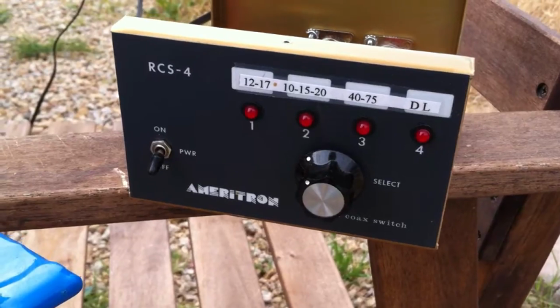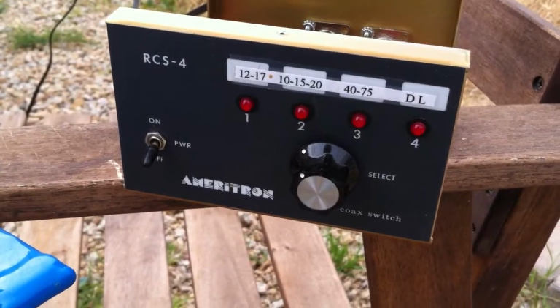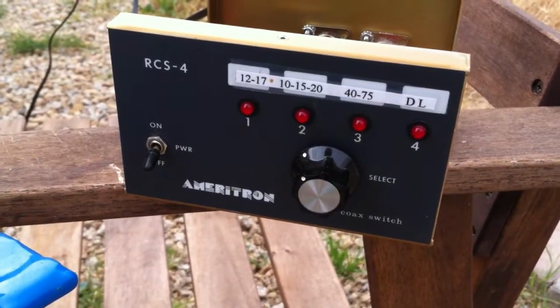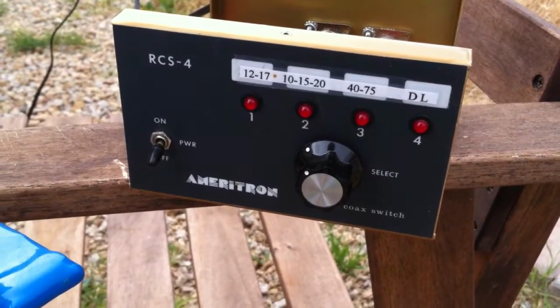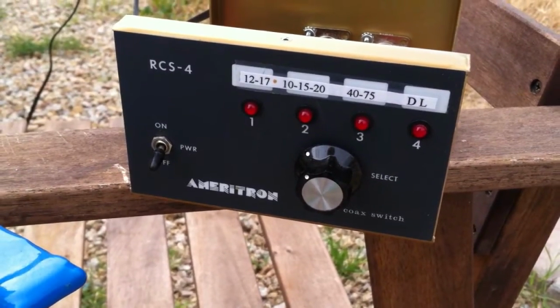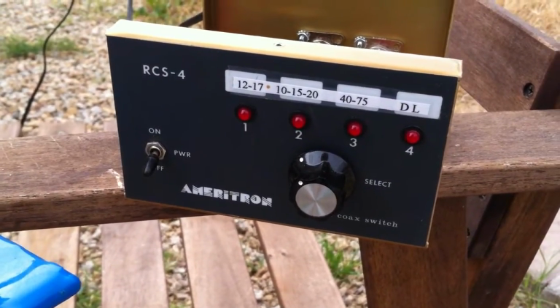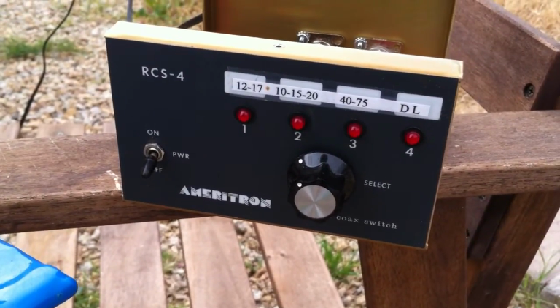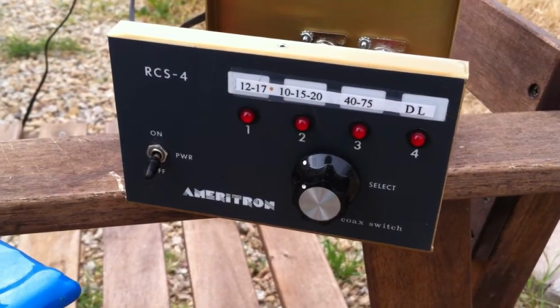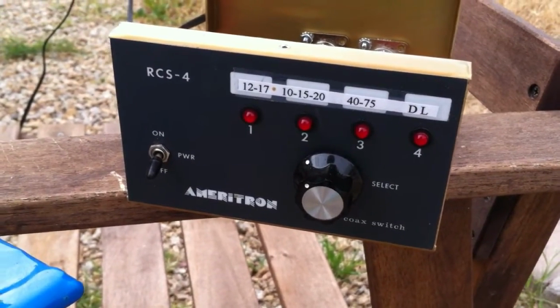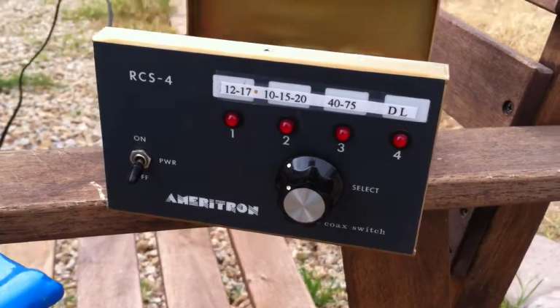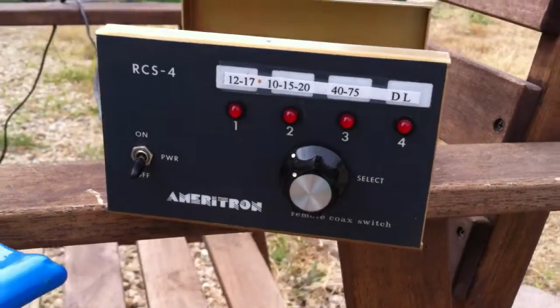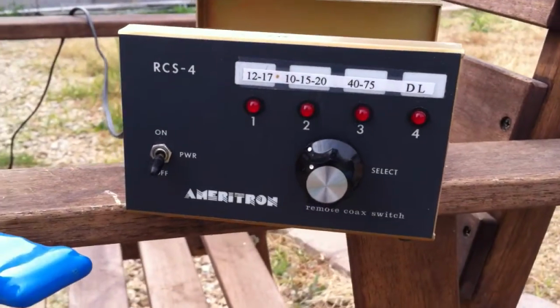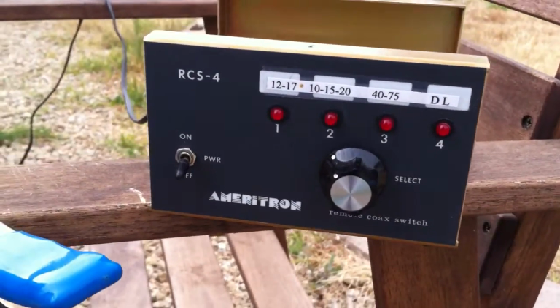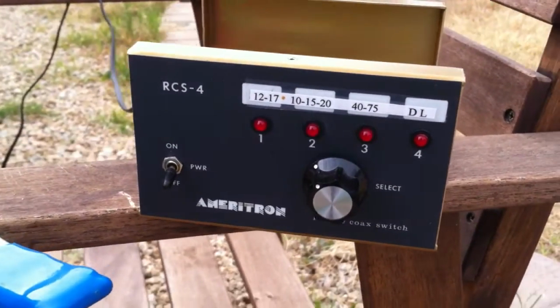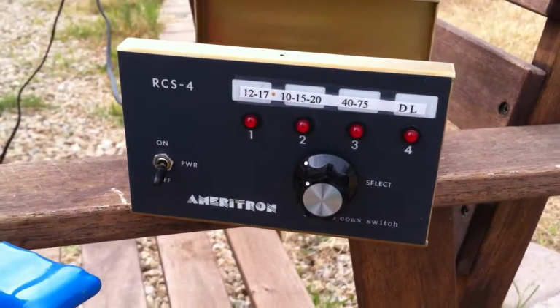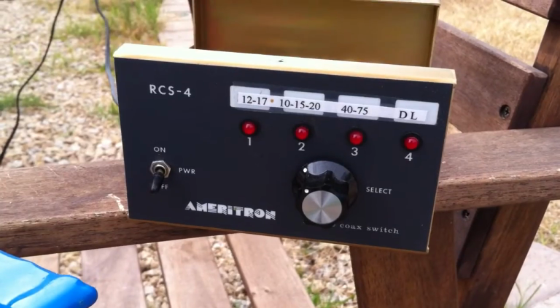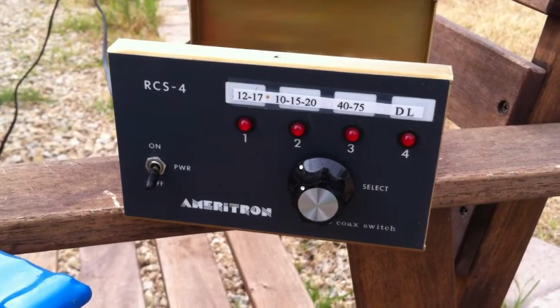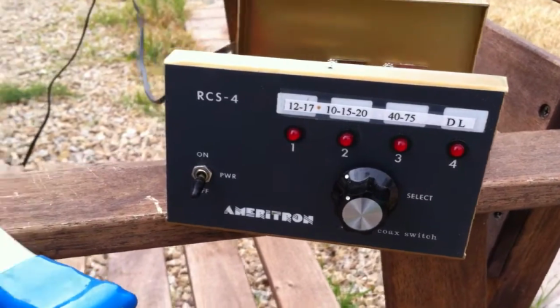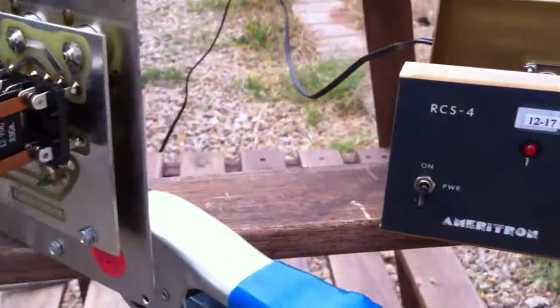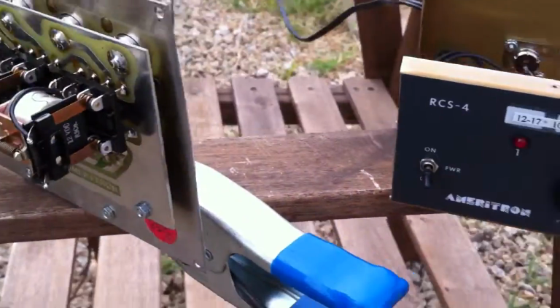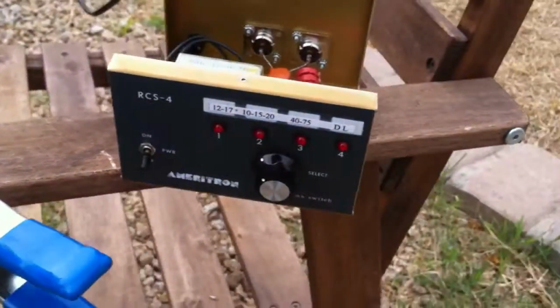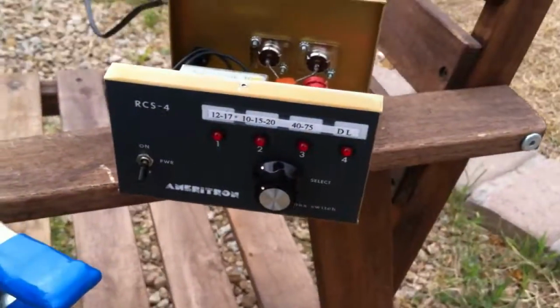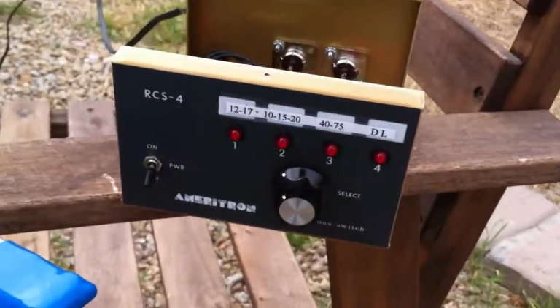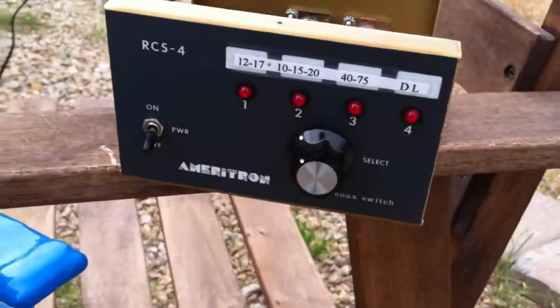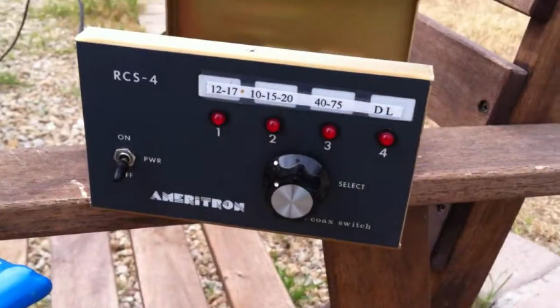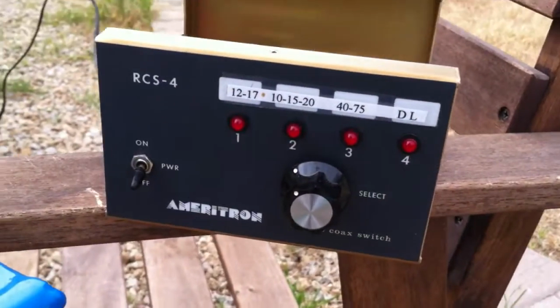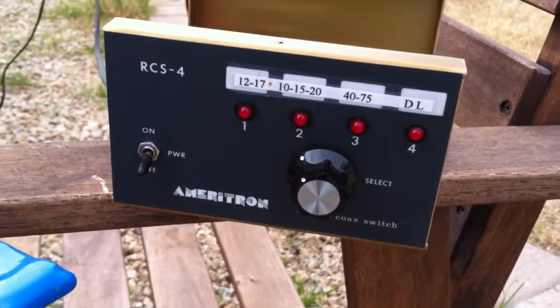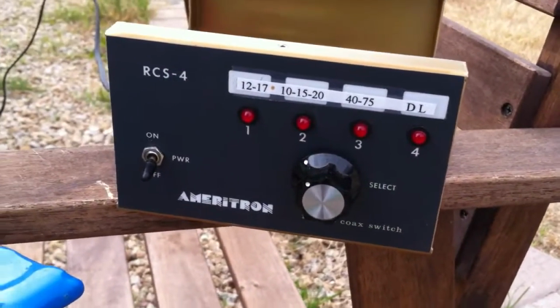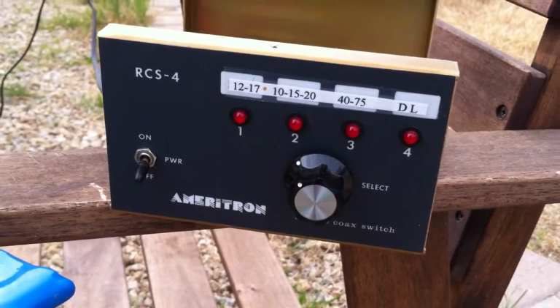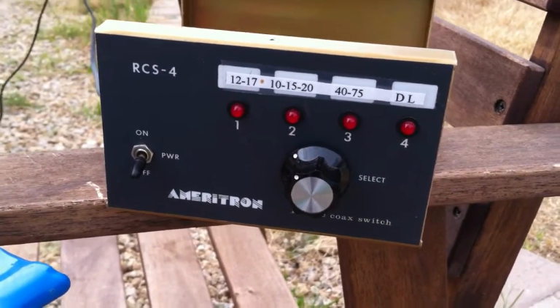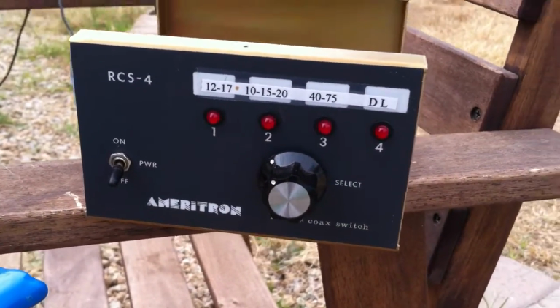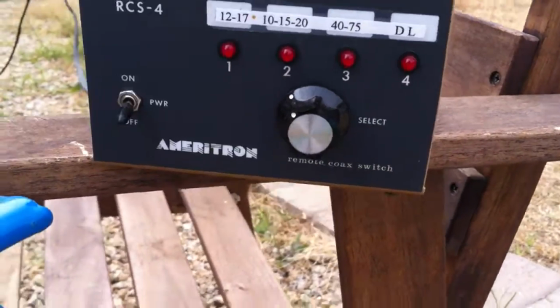Hi, this is Drew, Kilo Delta 7 Quebec Charlie Uniform. I just bought a radio tower with a bunch of stuff included, so I wanted to check the condition on these things.